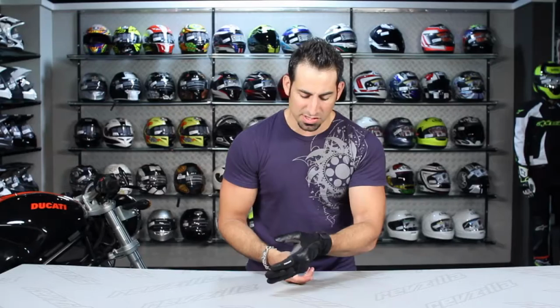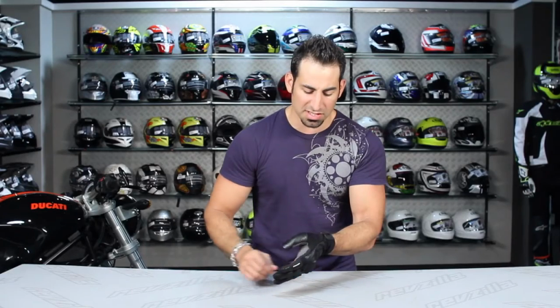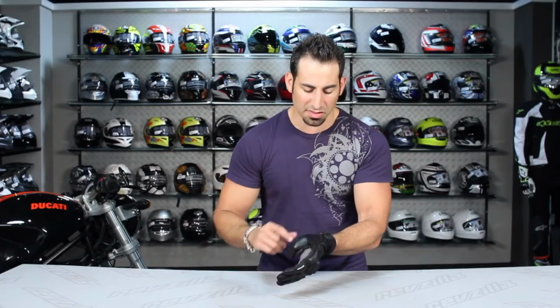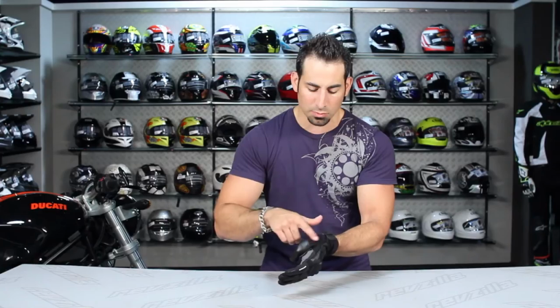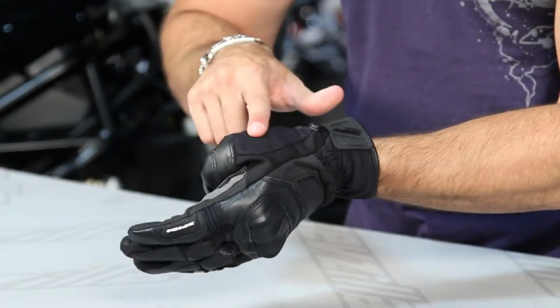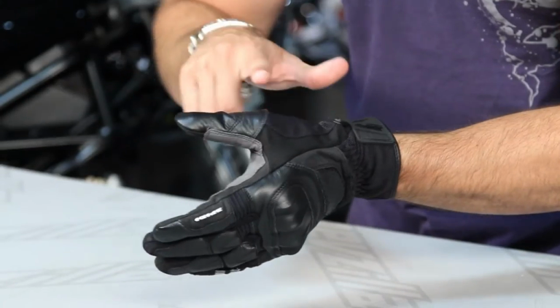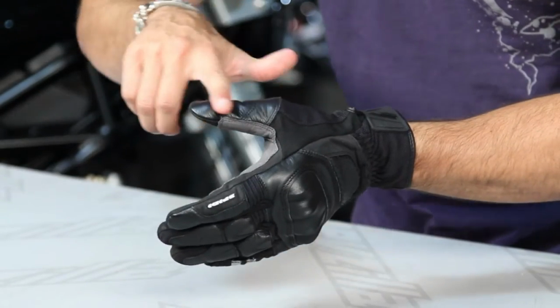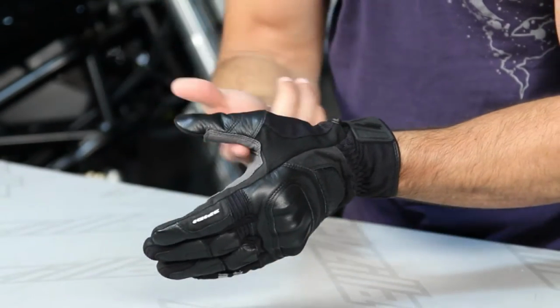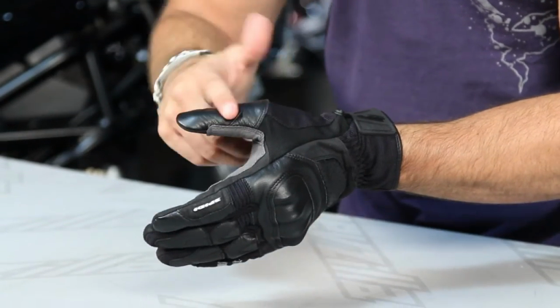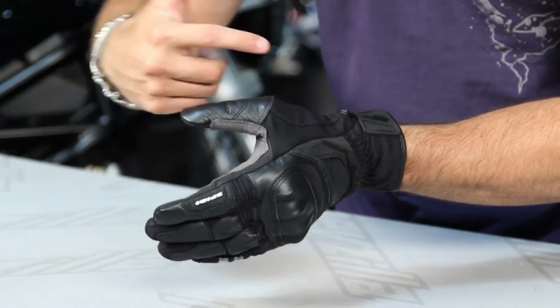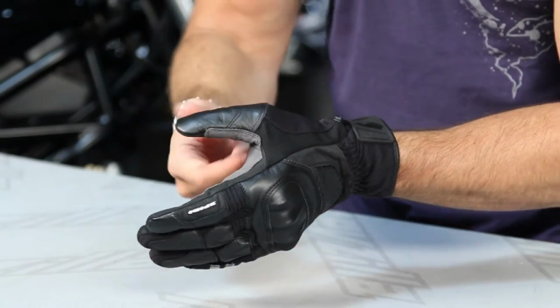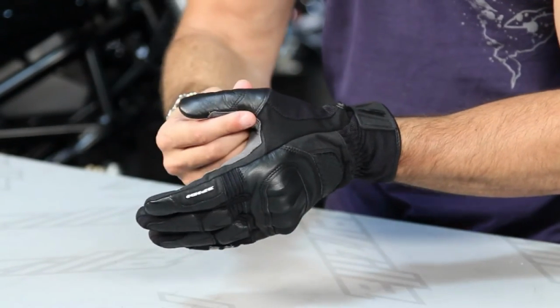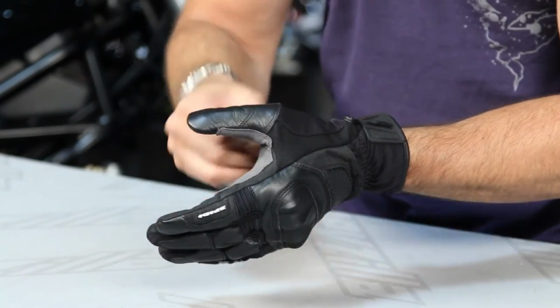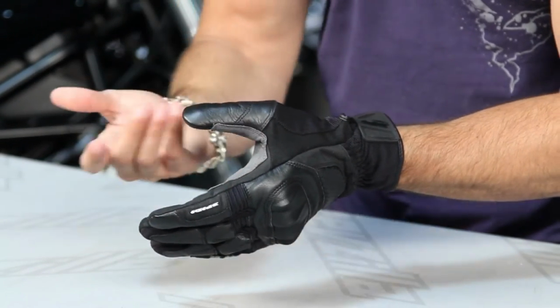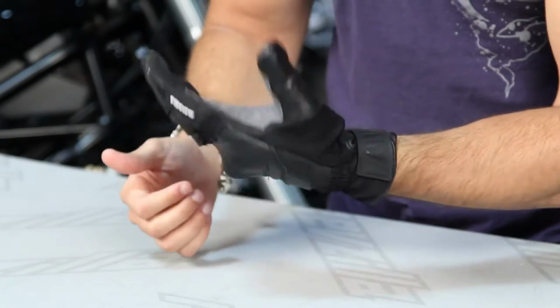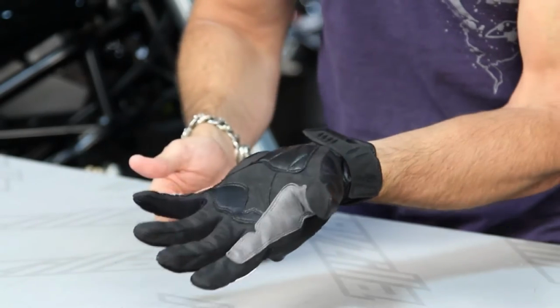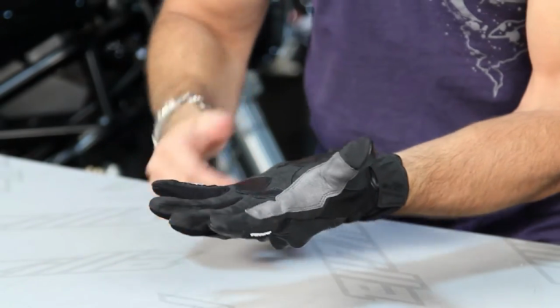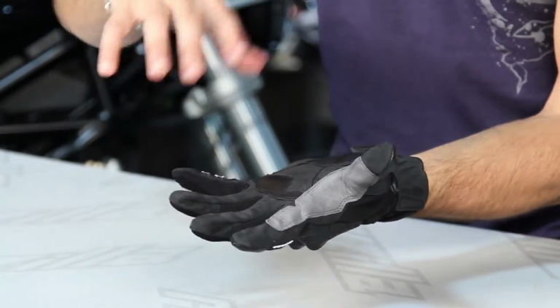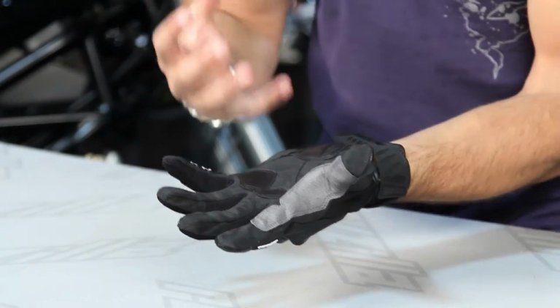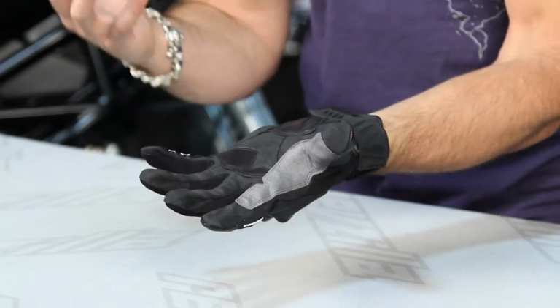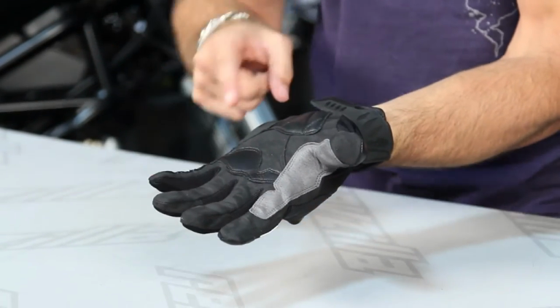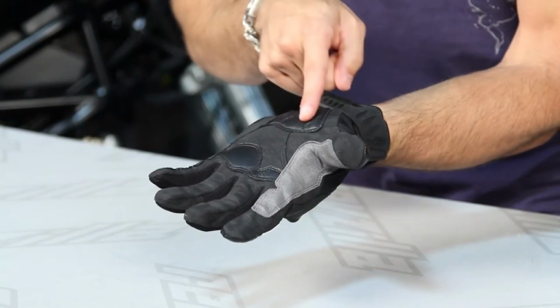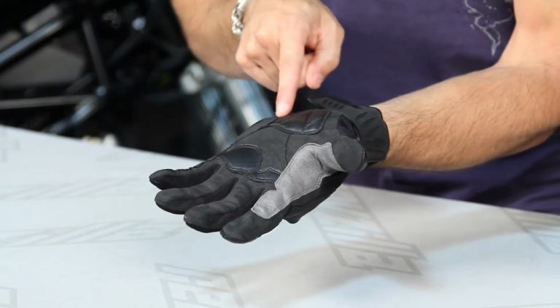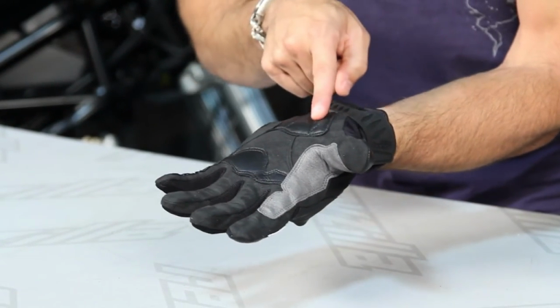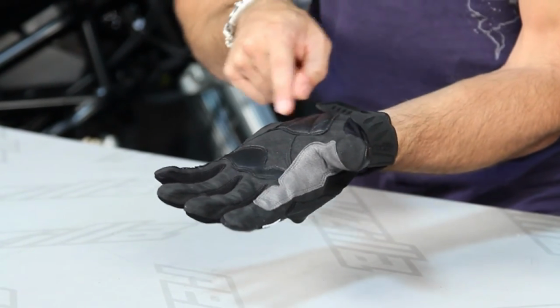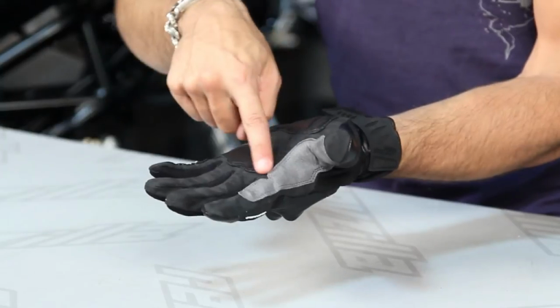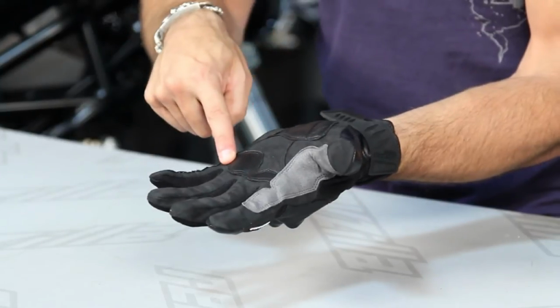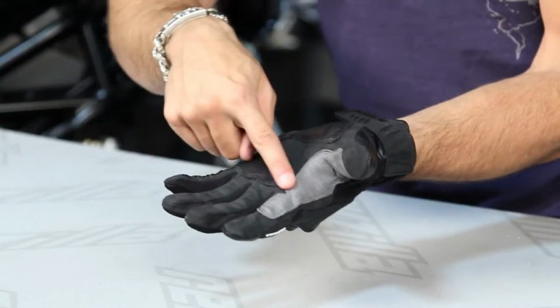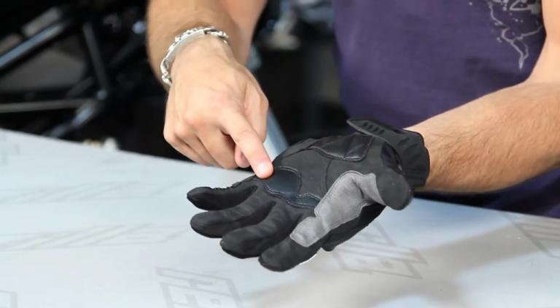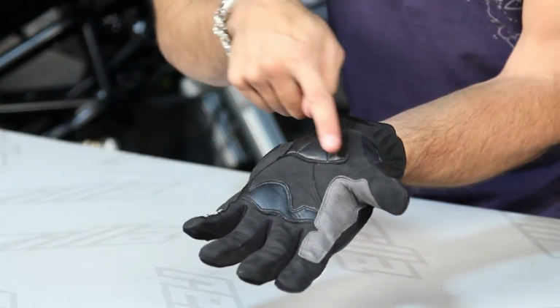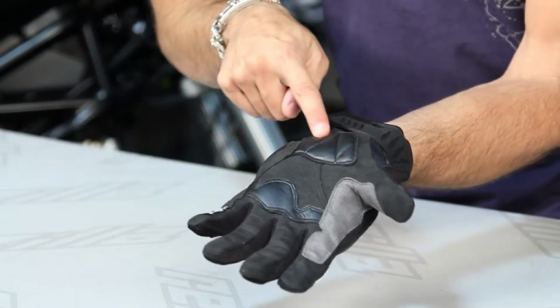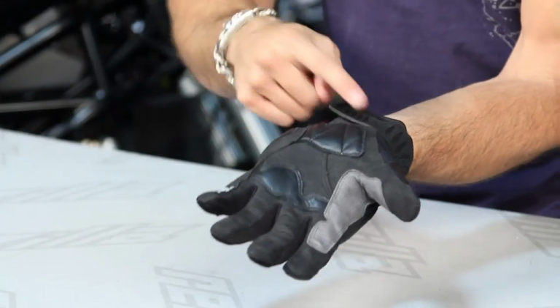As we start to rotate towards the thumb, you see more textile for flex. We have another area of wrapped leather that's going to be reinforcement for protection, and then when we move to the palm you see a few different styles of clarino and we also have cowhide — cowhide reinforcement along the control panel, along the heel of the hand.